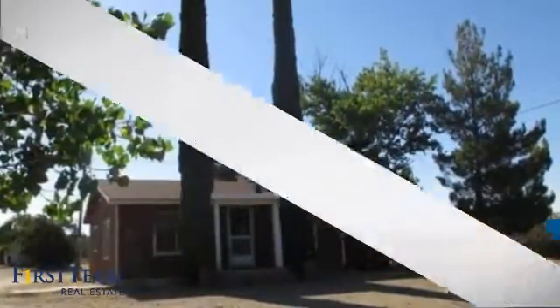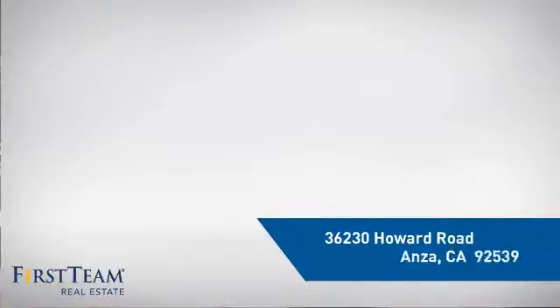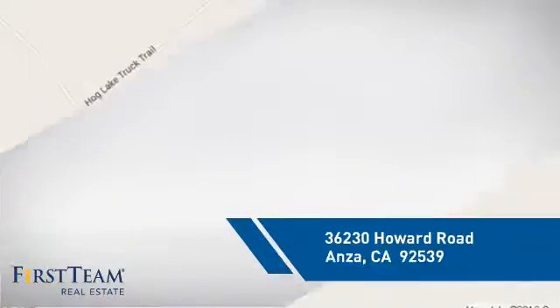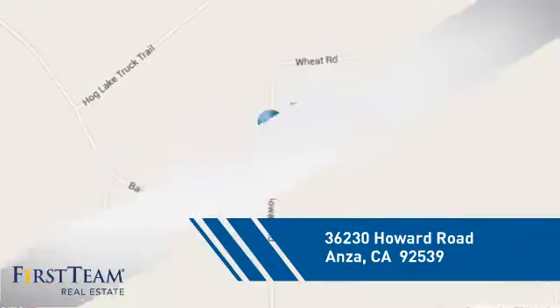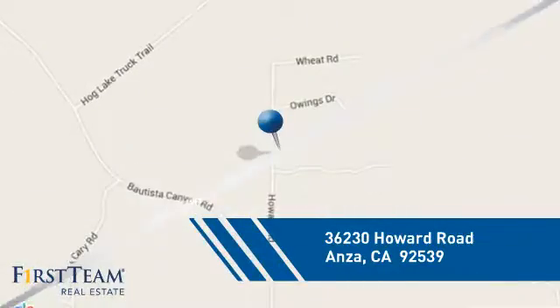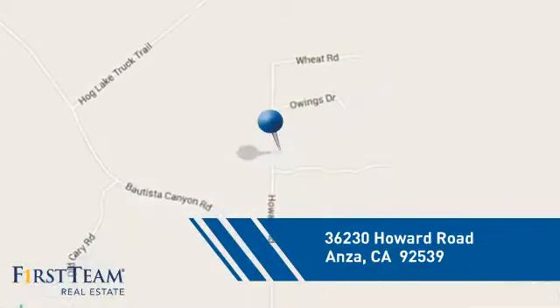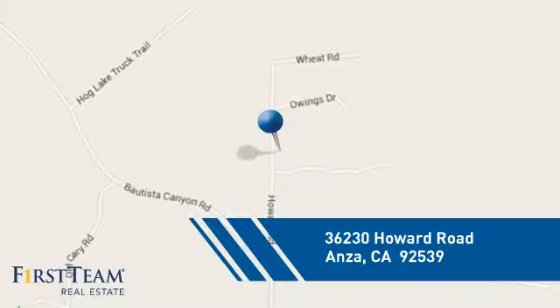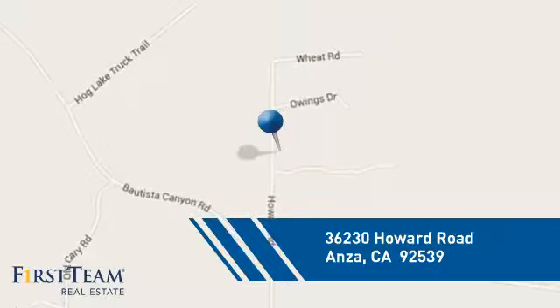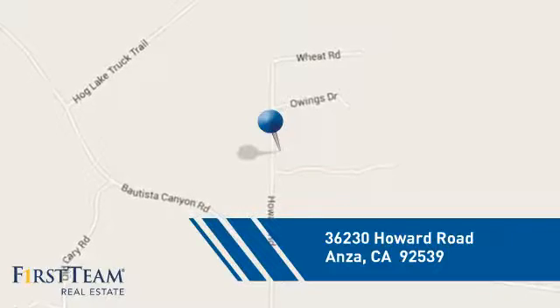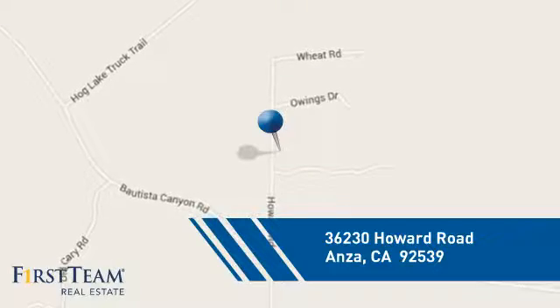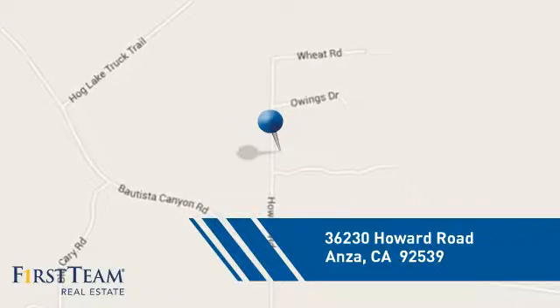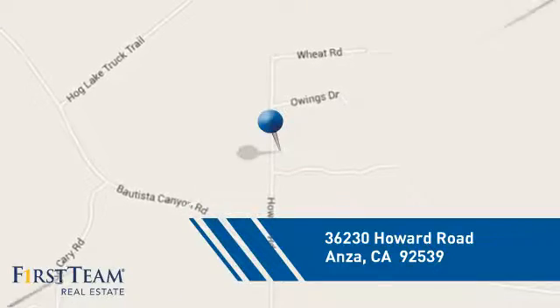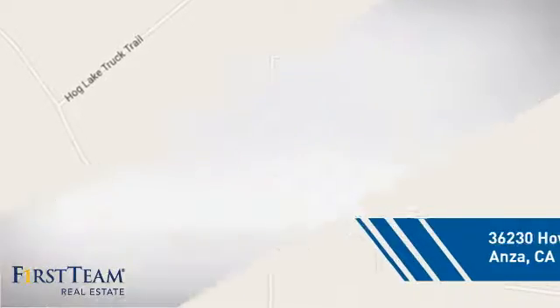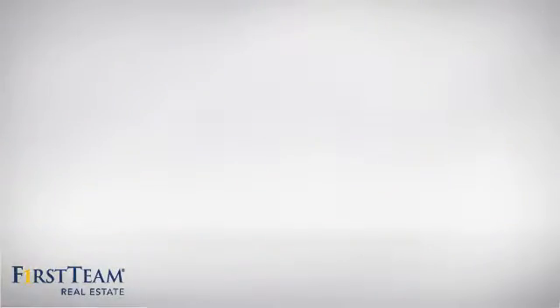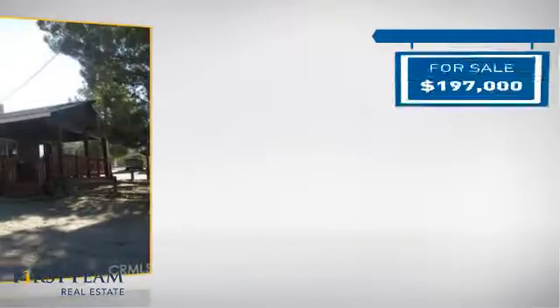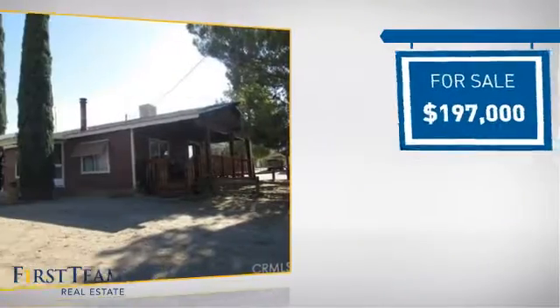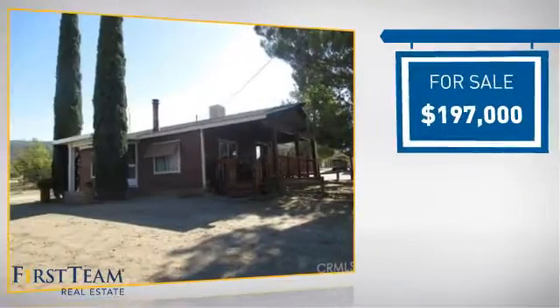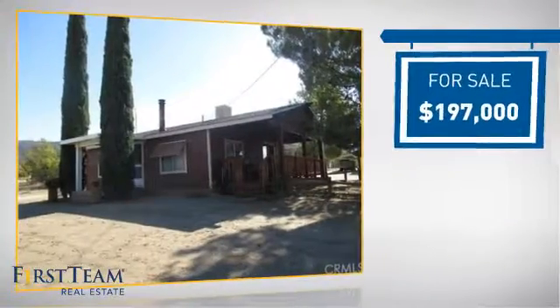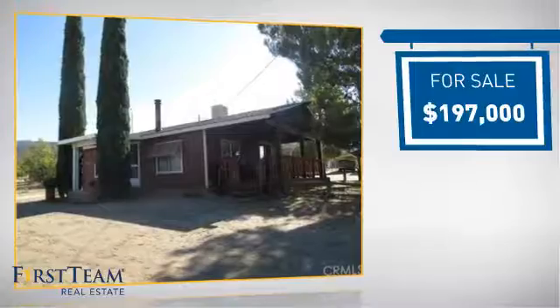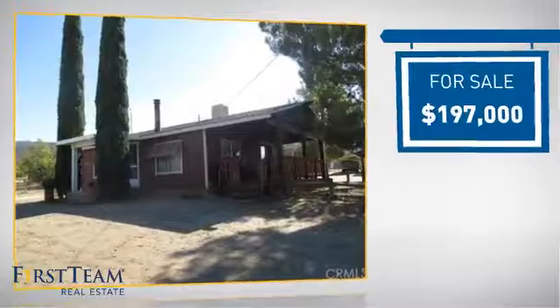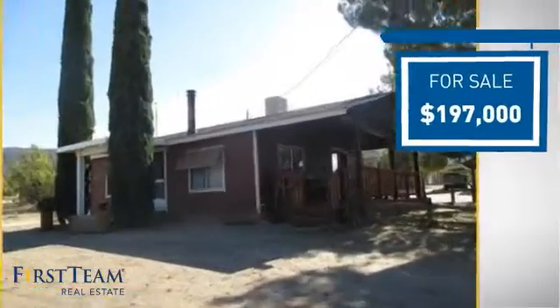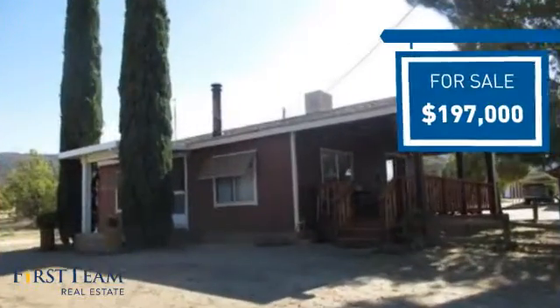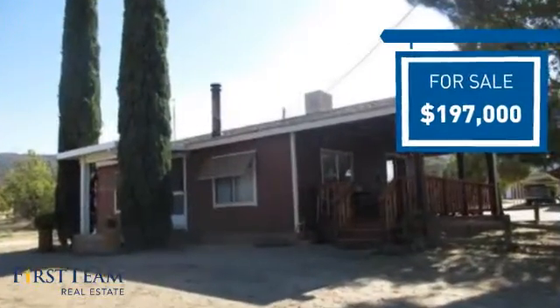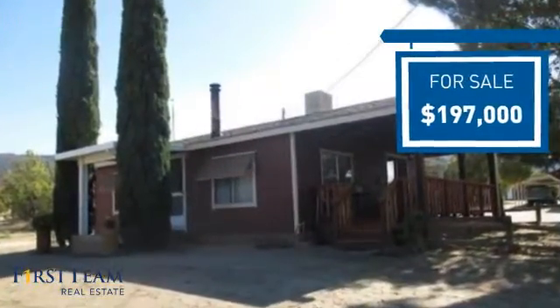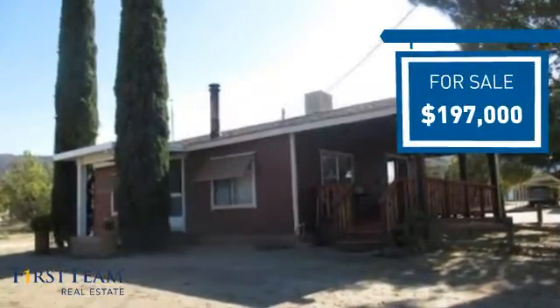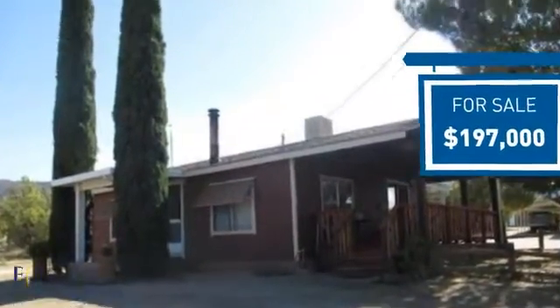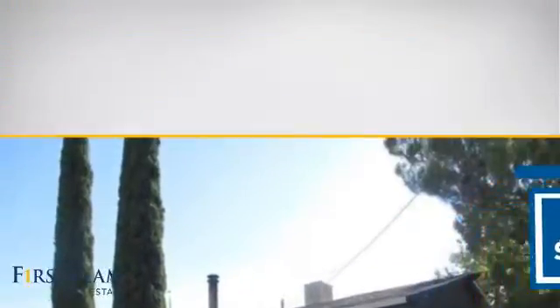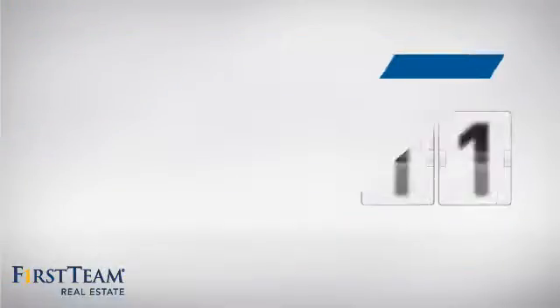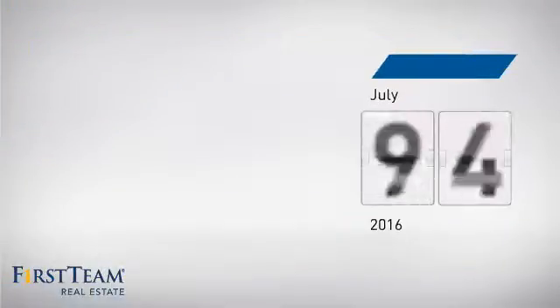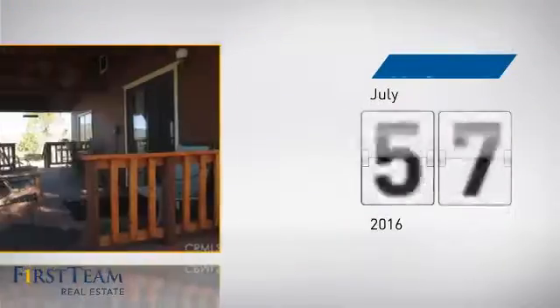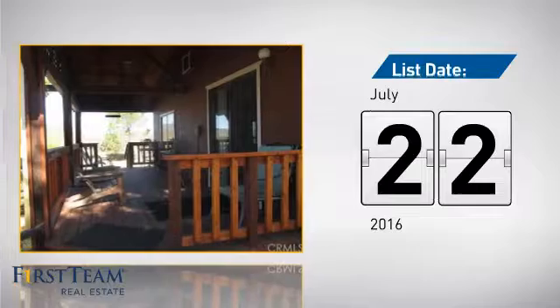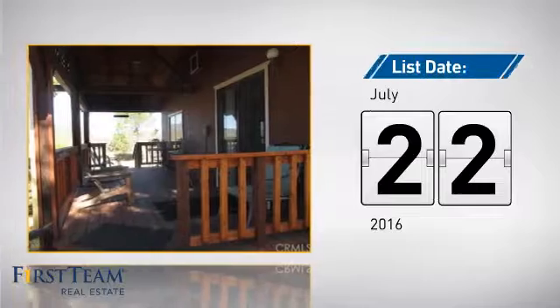And it's located in this area. Currently listed at just under $200,000, it just went on the market this month.